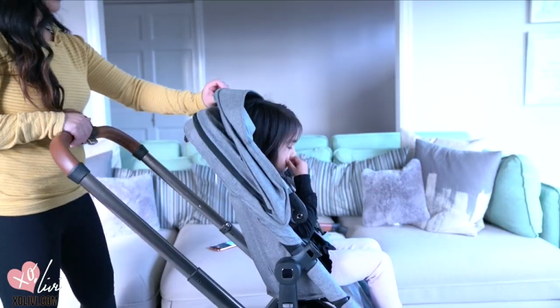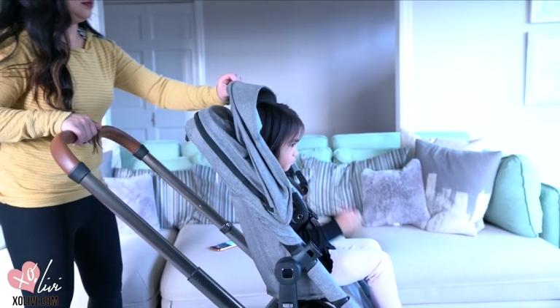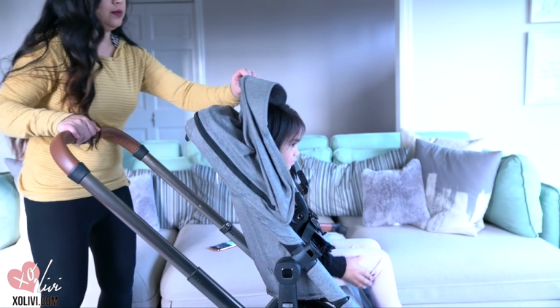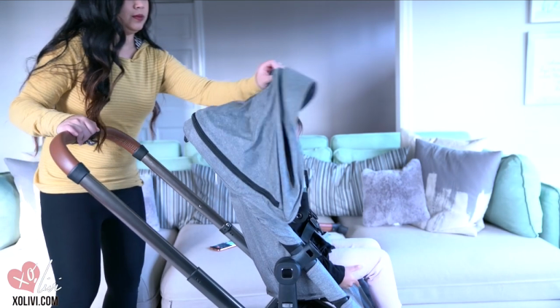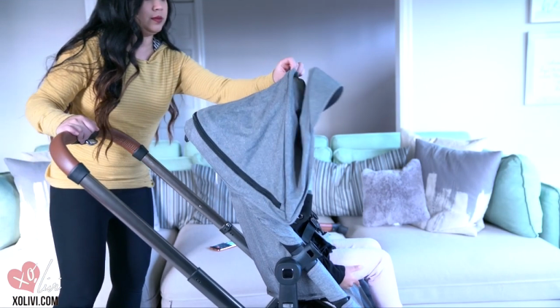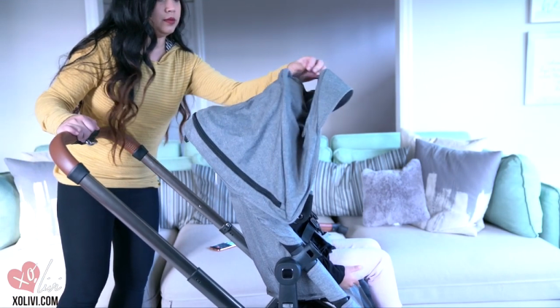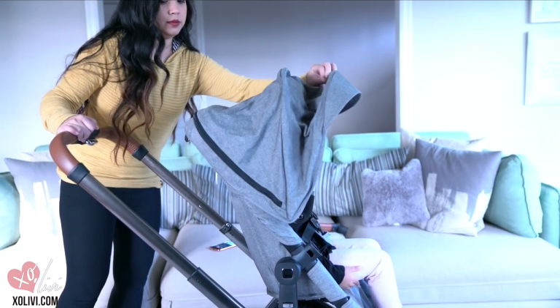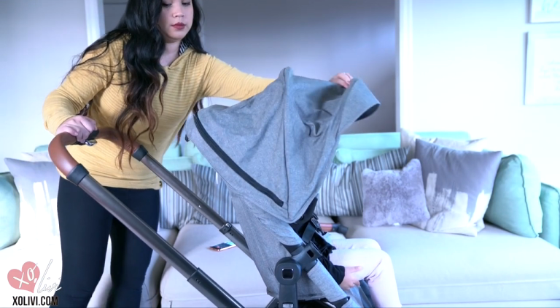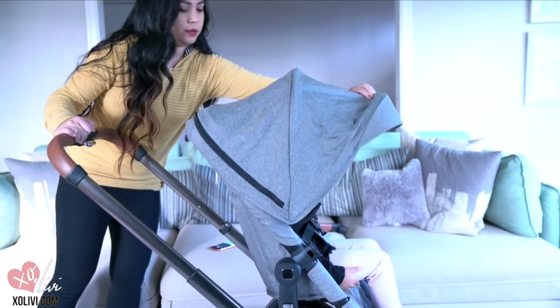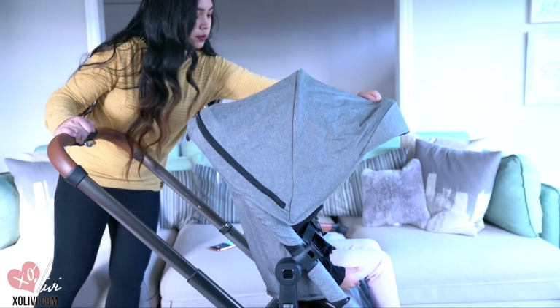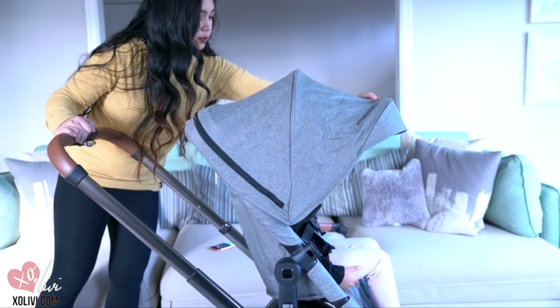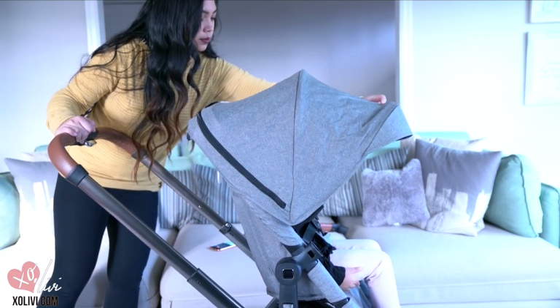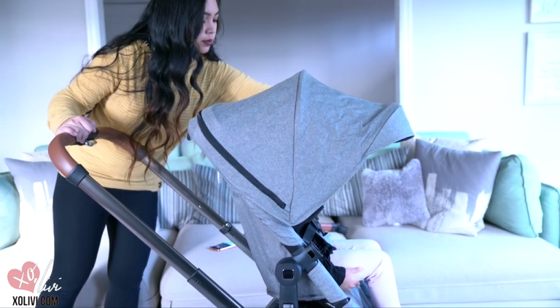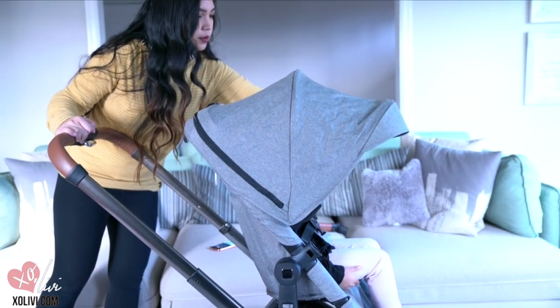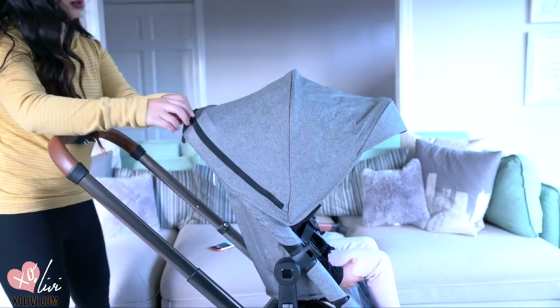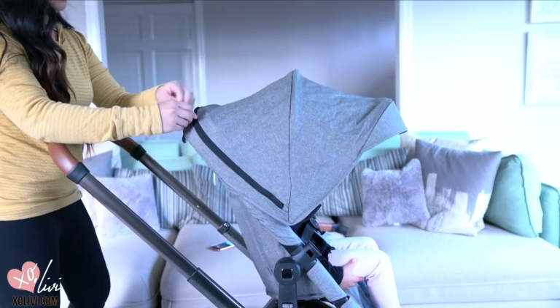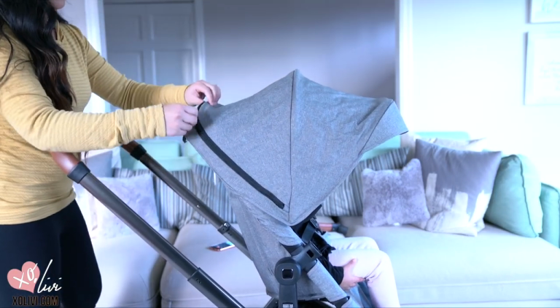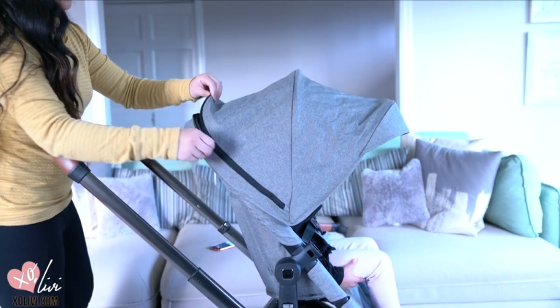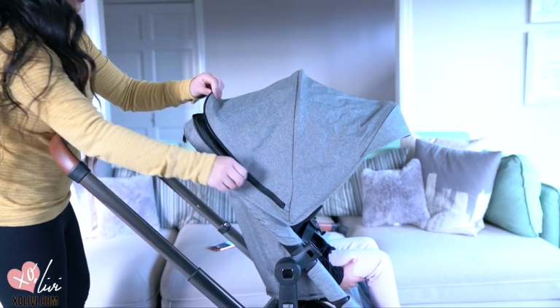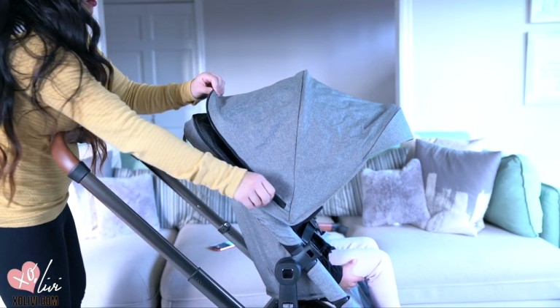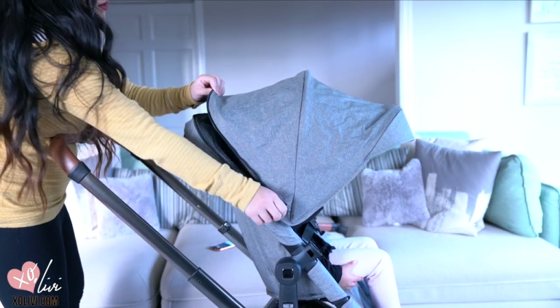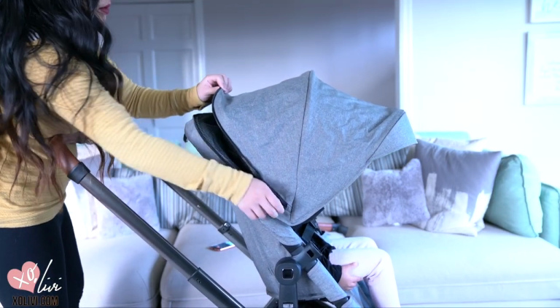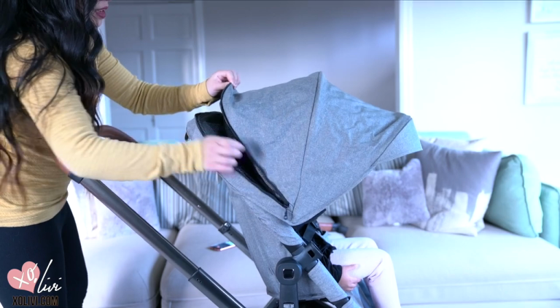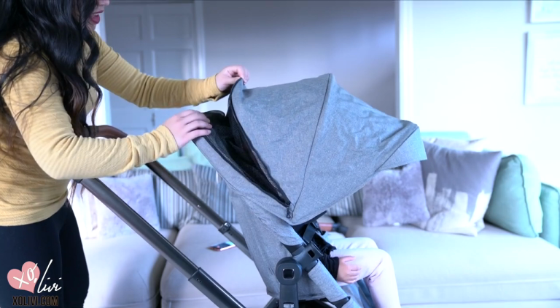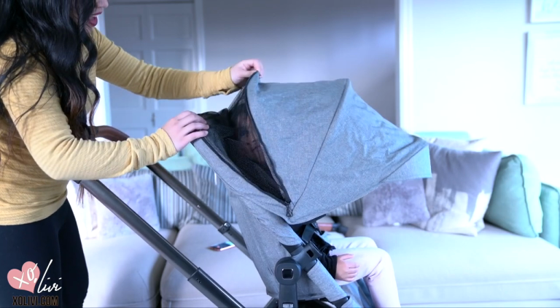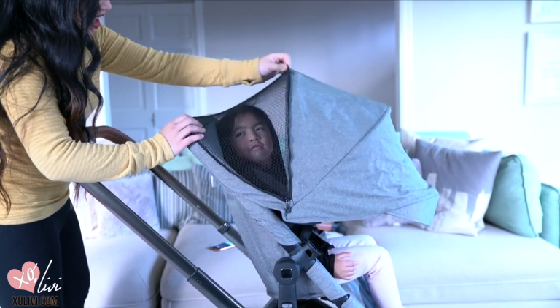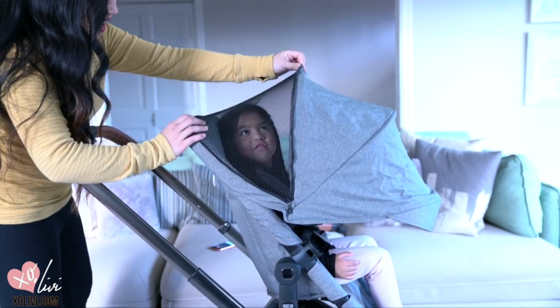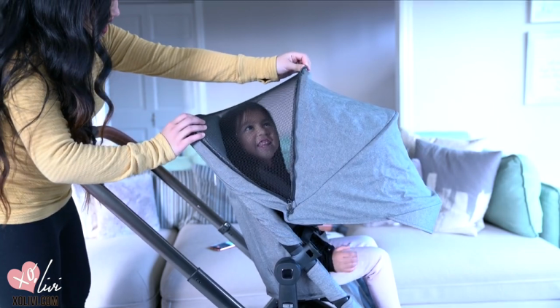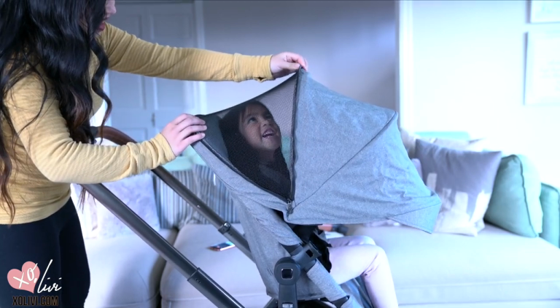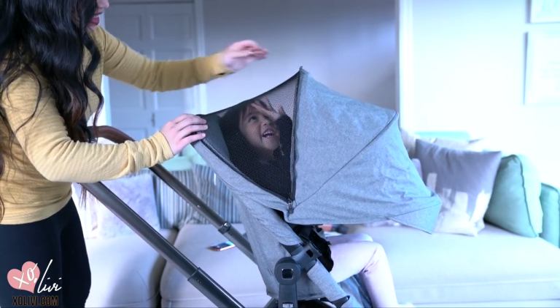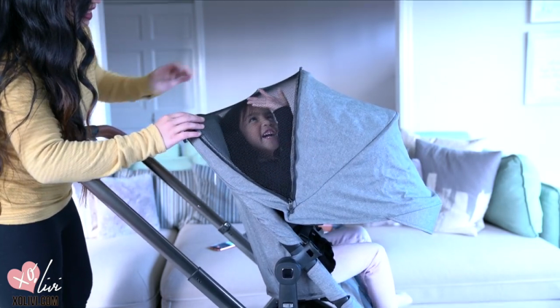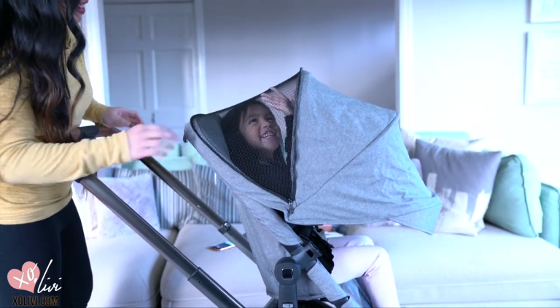I am loving this oversized canopy. Not only that, but you can unzip it and it will show a mesh part of the canopy.